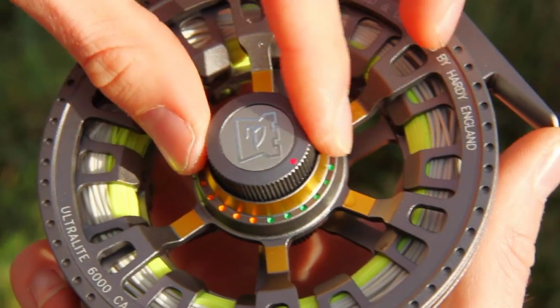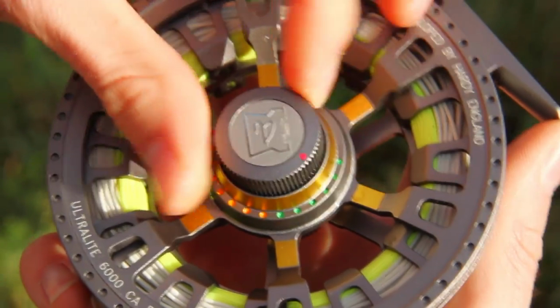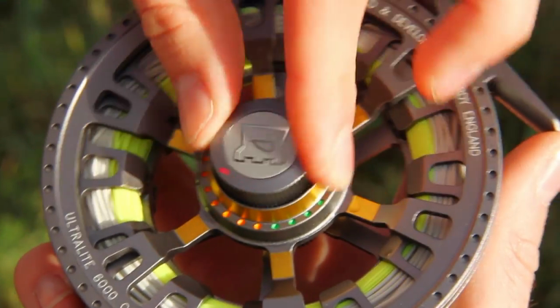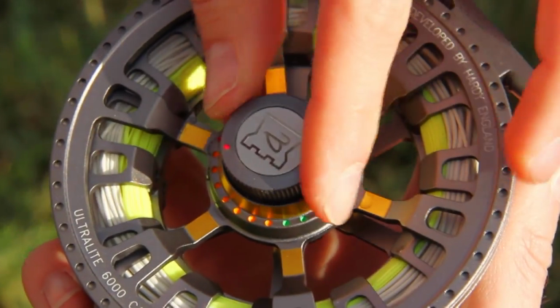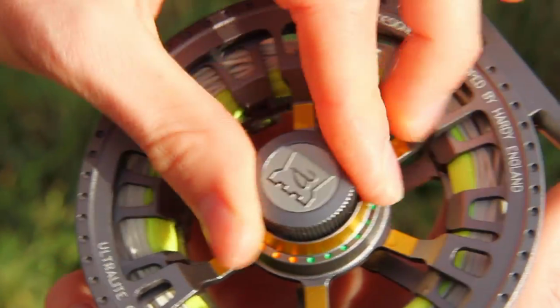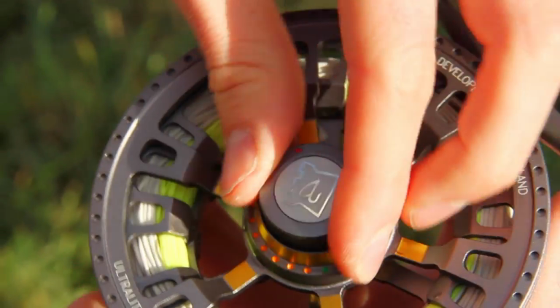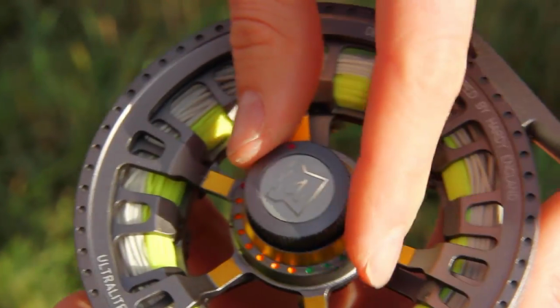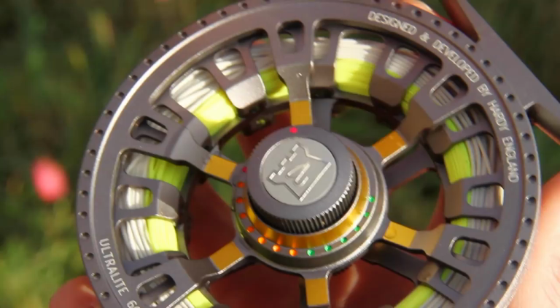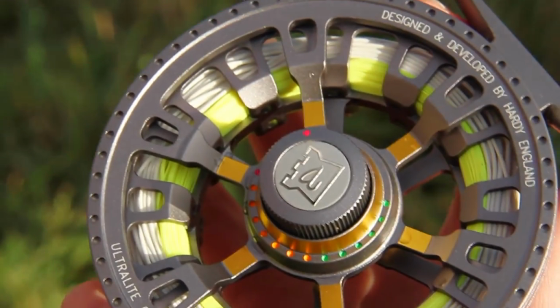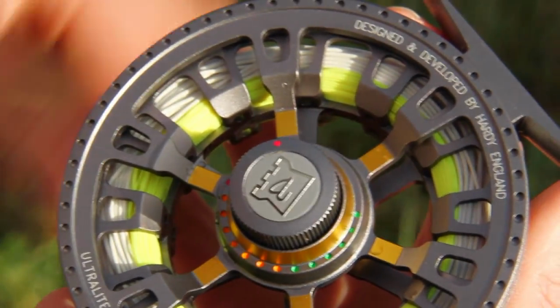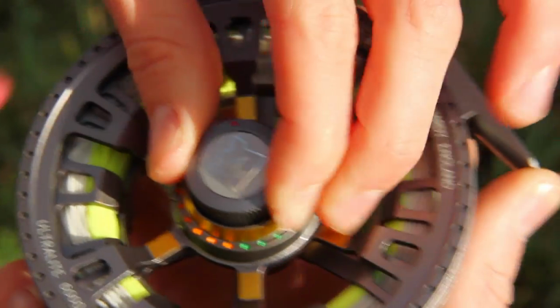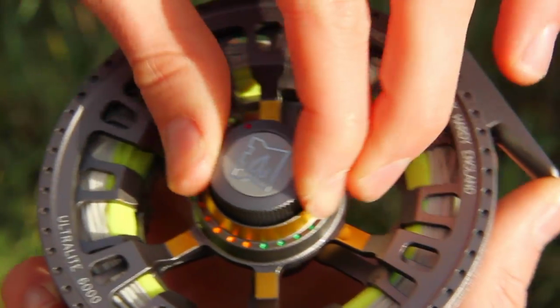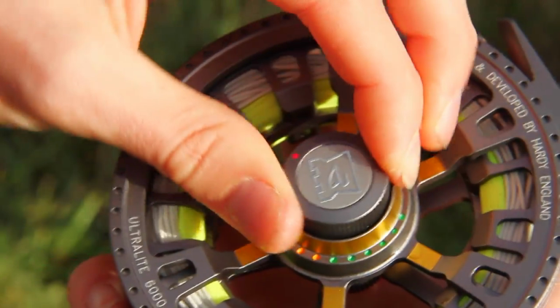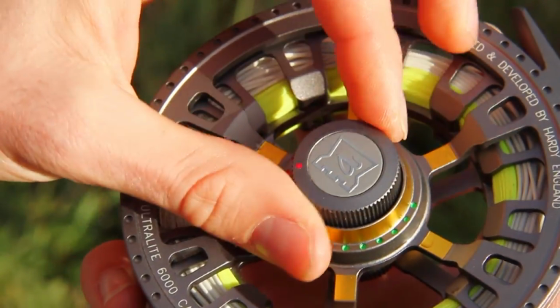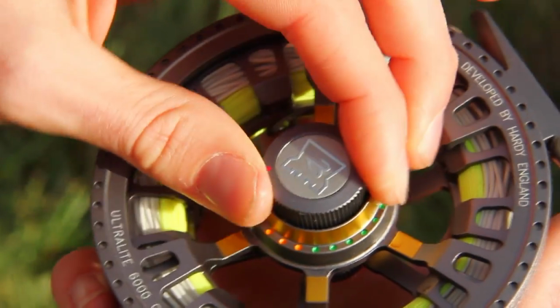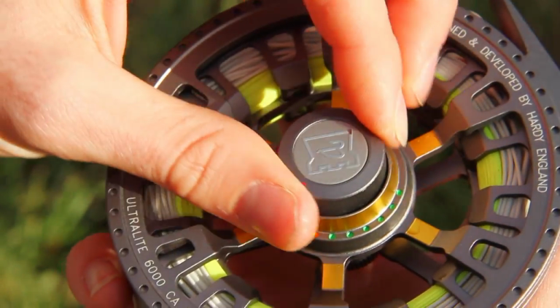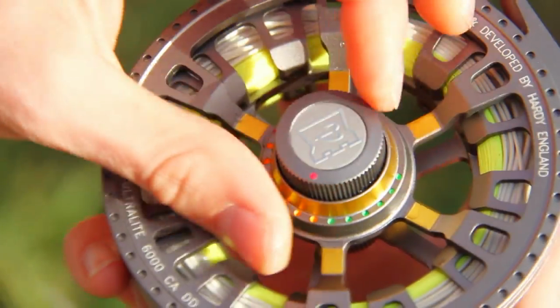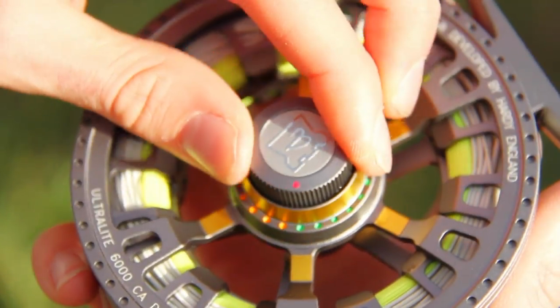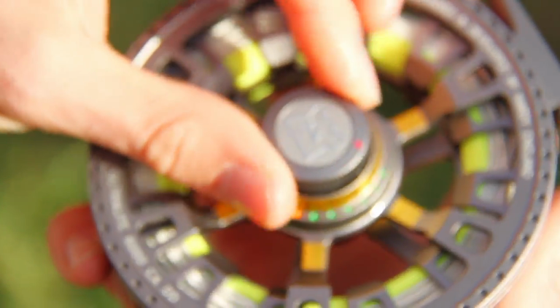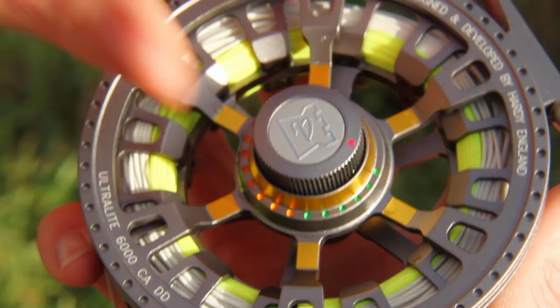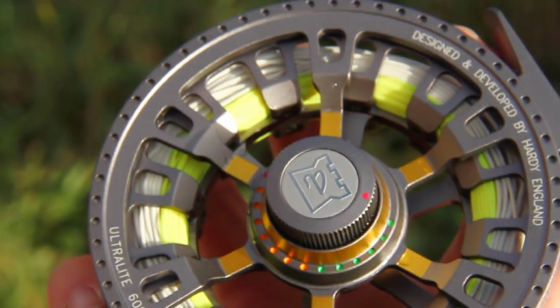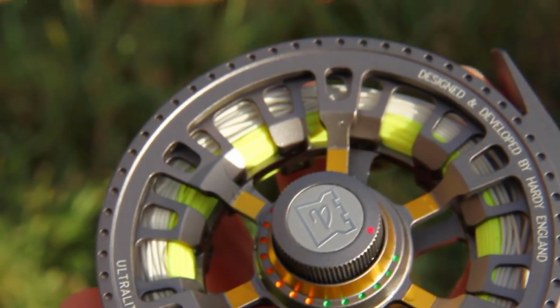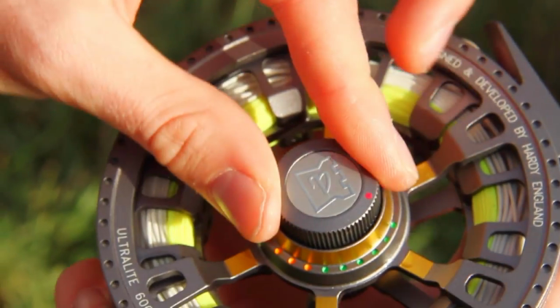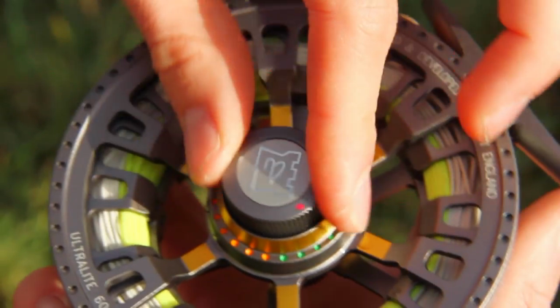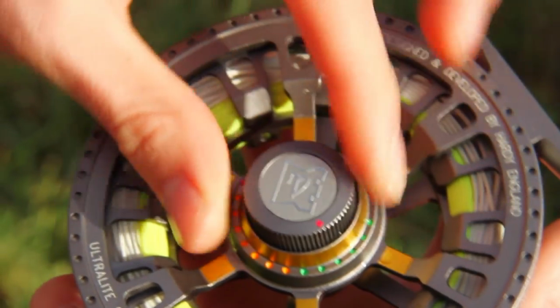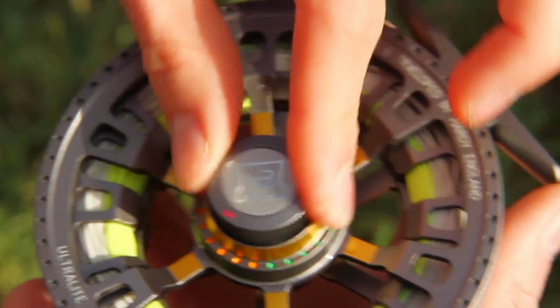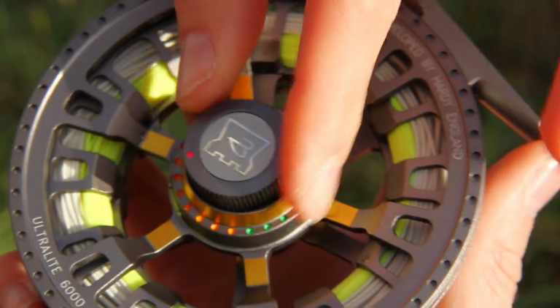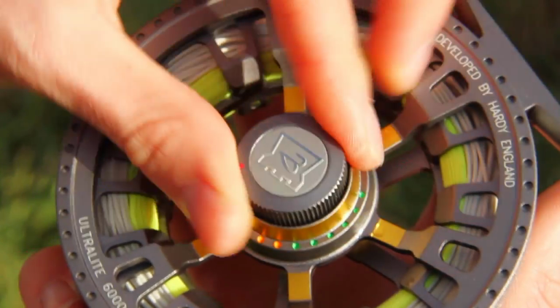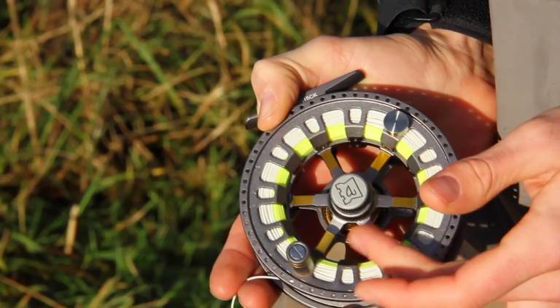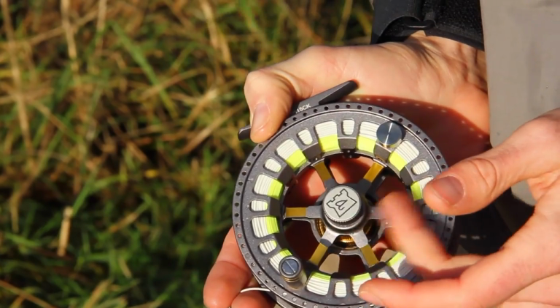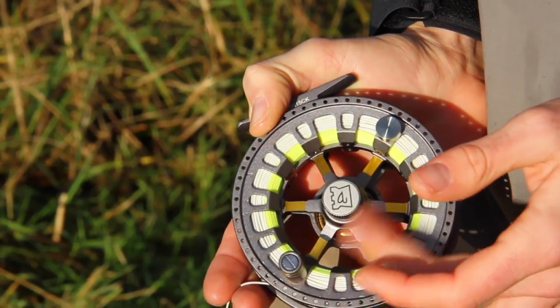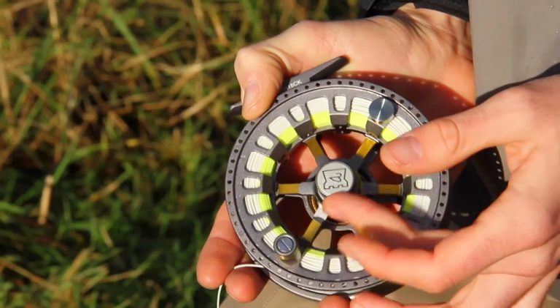Engaging the carbon composite multiple disc drag system is effortless, and once the angler gets to know the reel they will know what setting to start the day with, outing after outing, with the colour coded red, amber and green gauge.